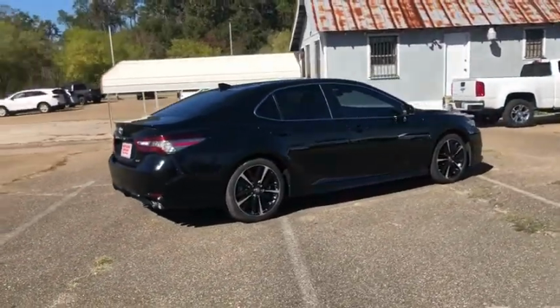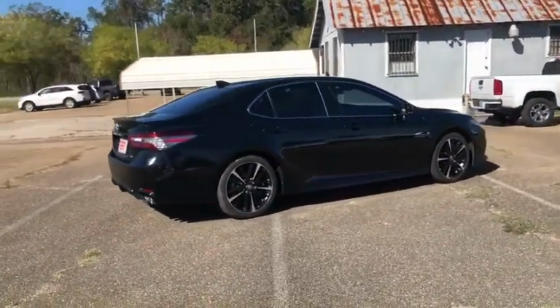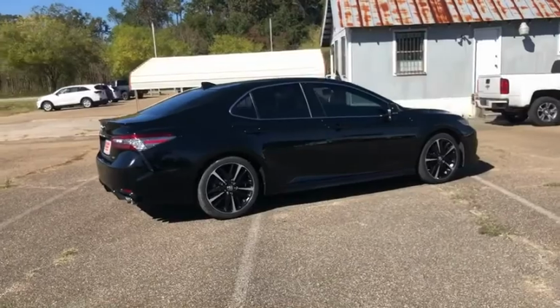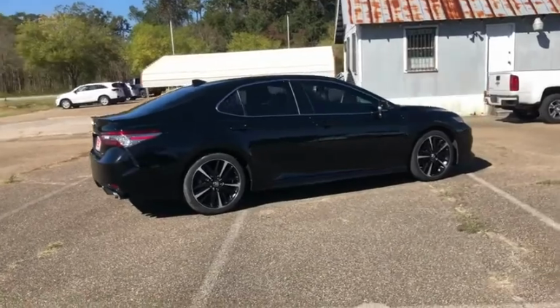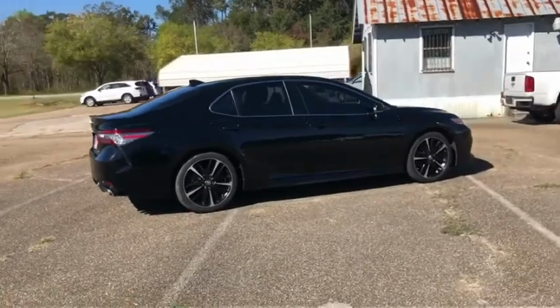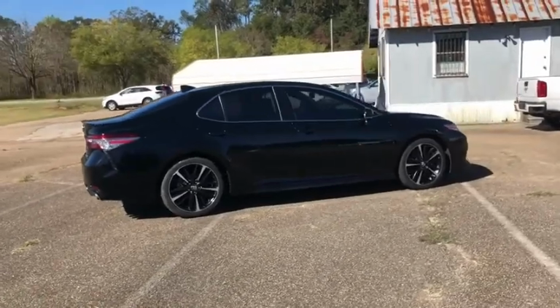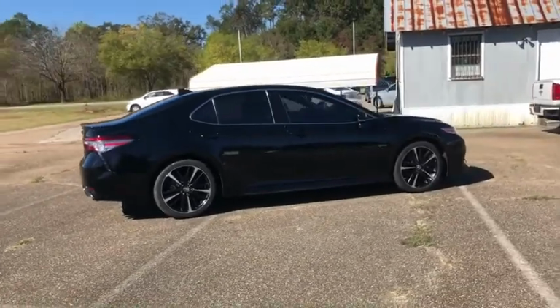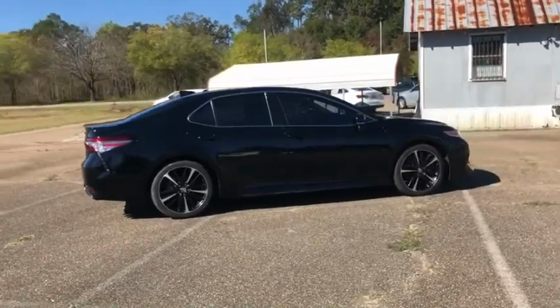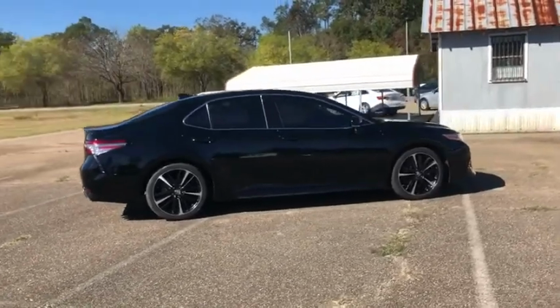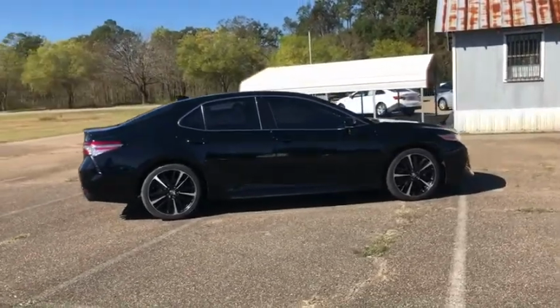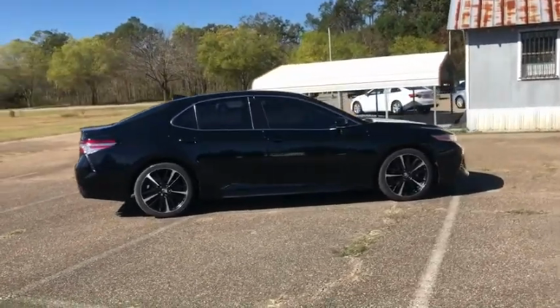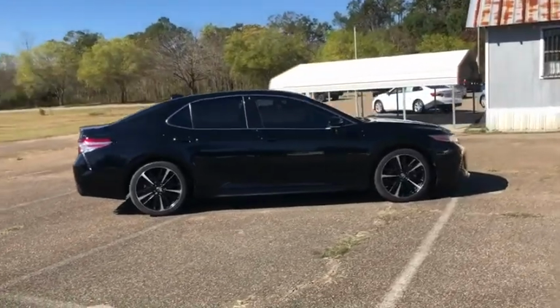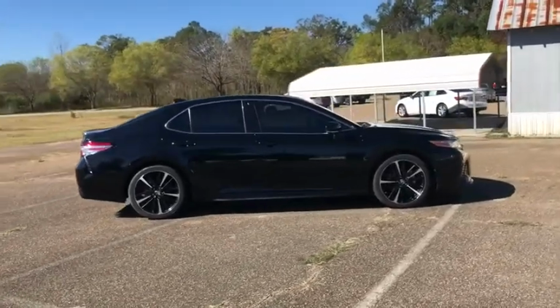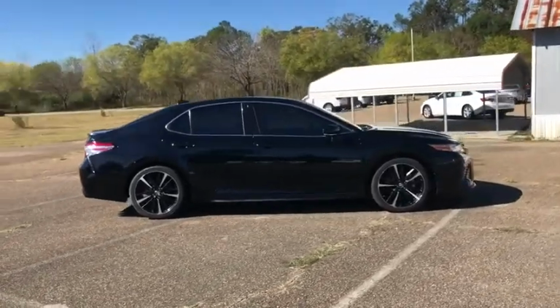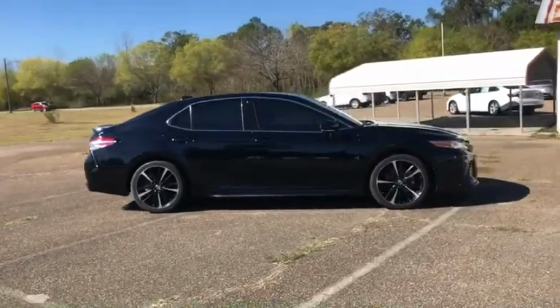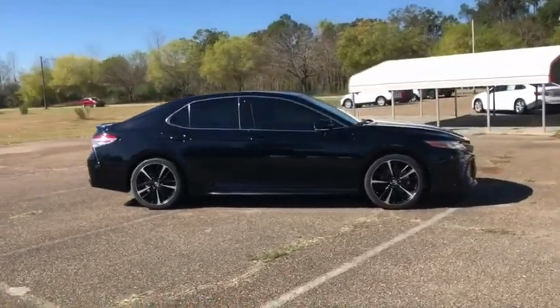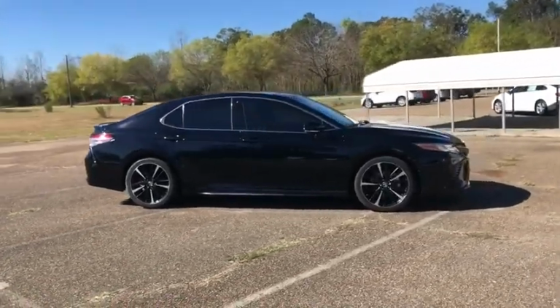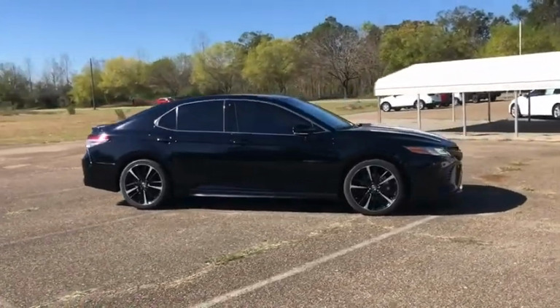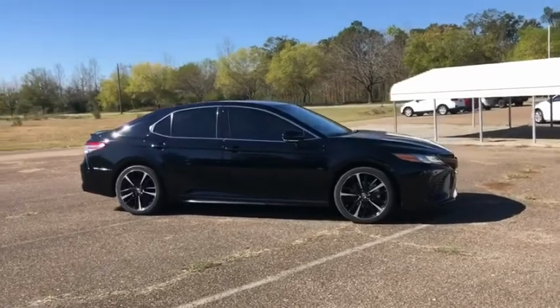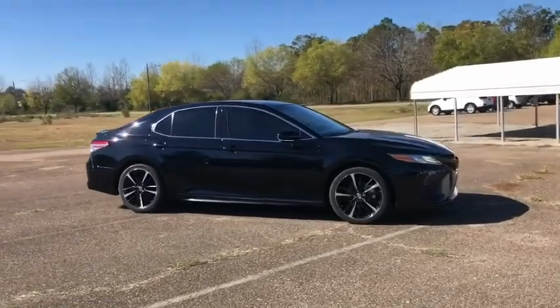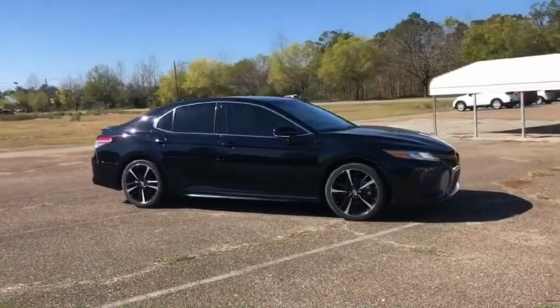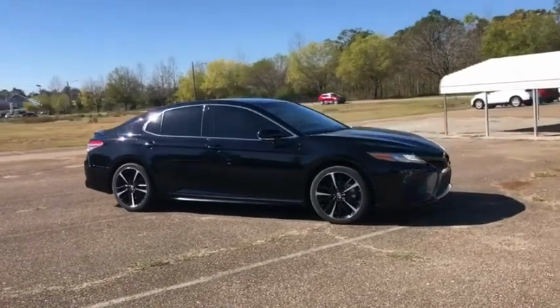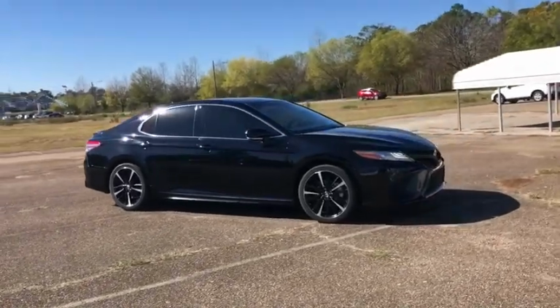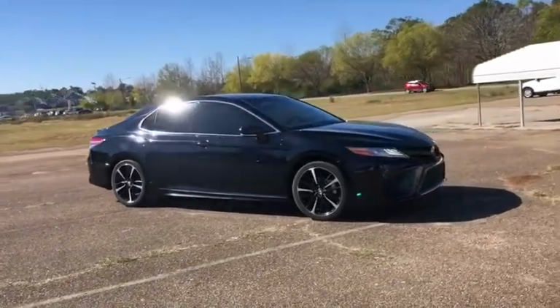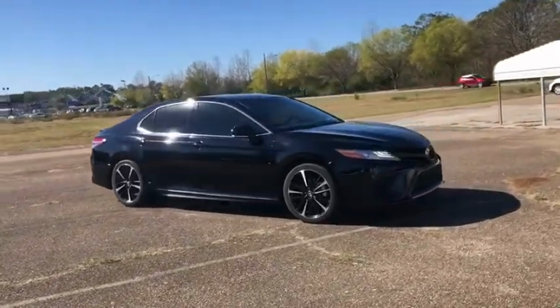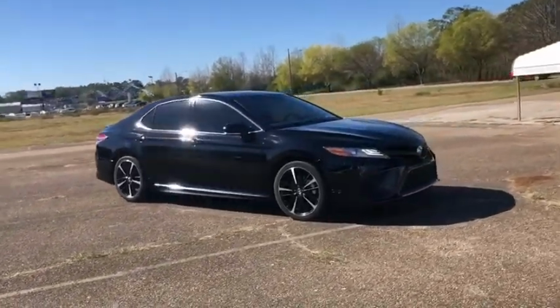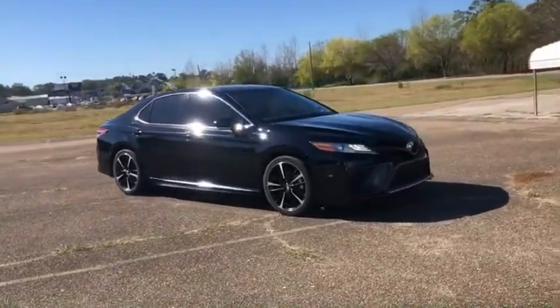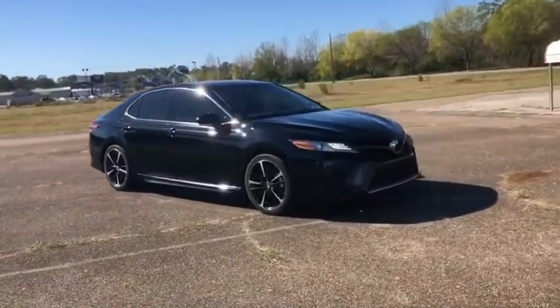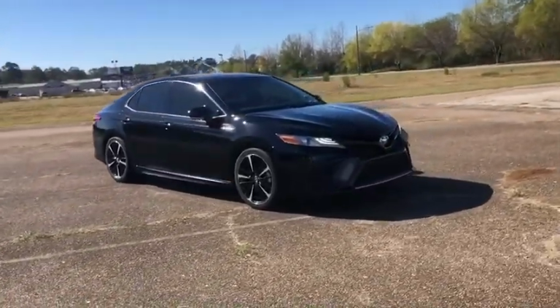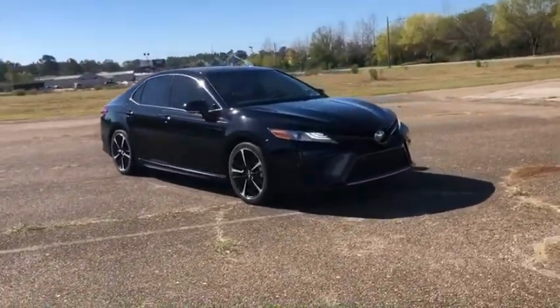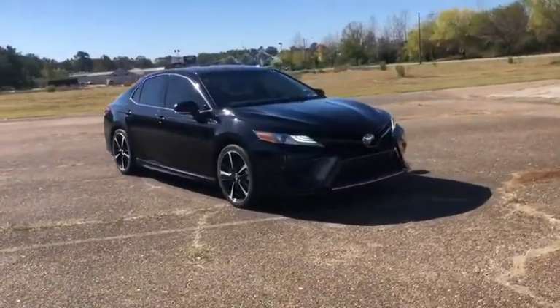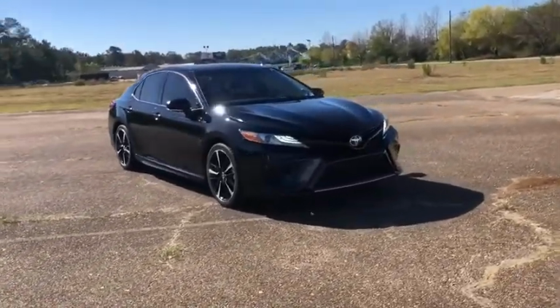Stability control, lane departure warning, Bluetooth, leather-wrapped steering wheel, power steering, adjustable steering wheel, auto-dimming rear-view mirror, cruise control, four-wheel disc brakes, keyless start.